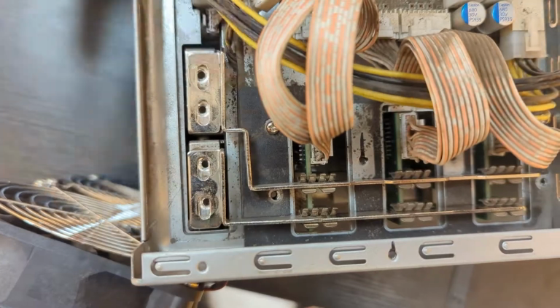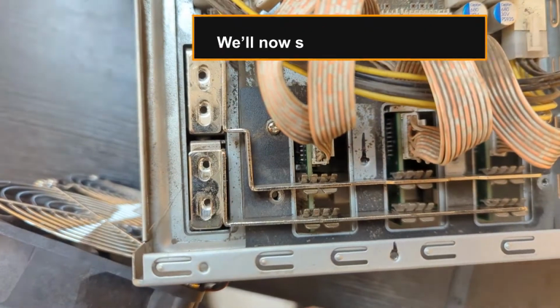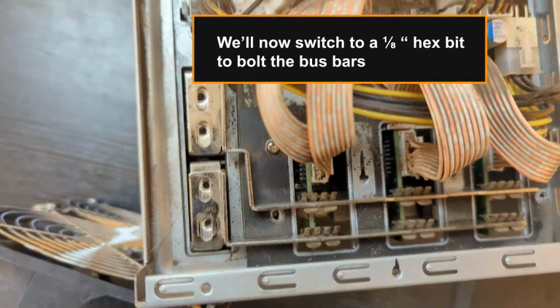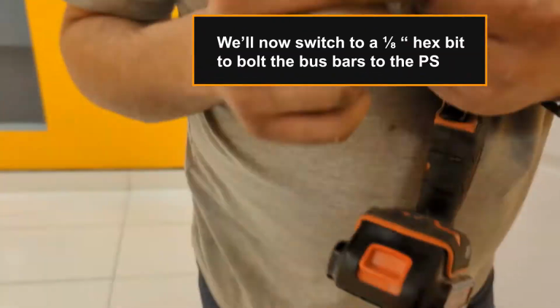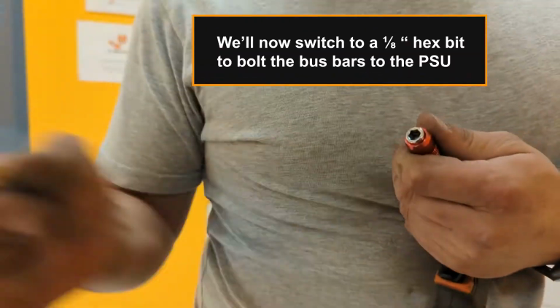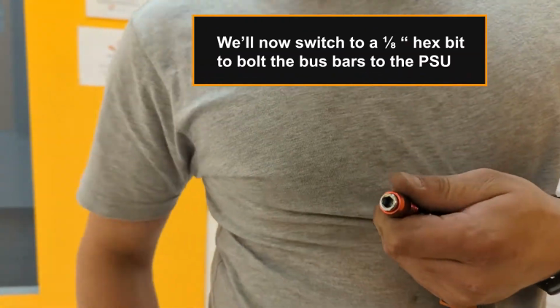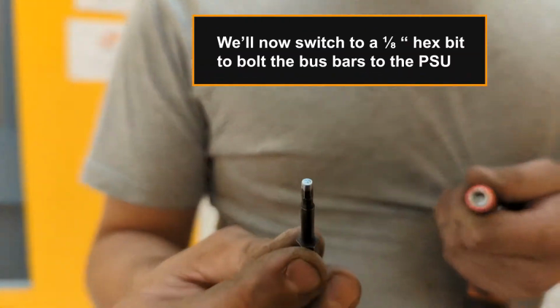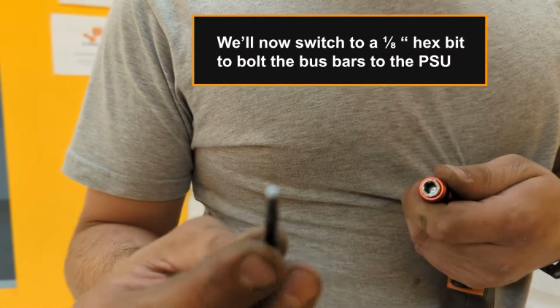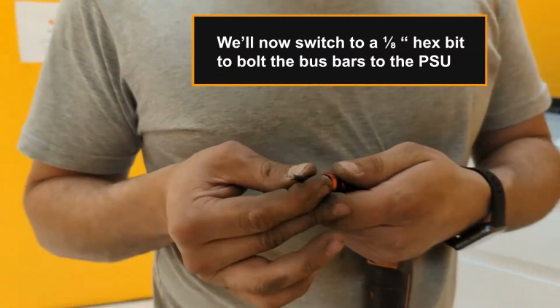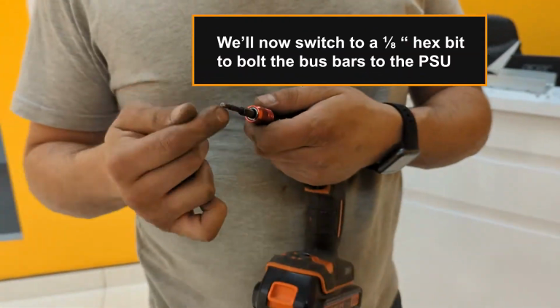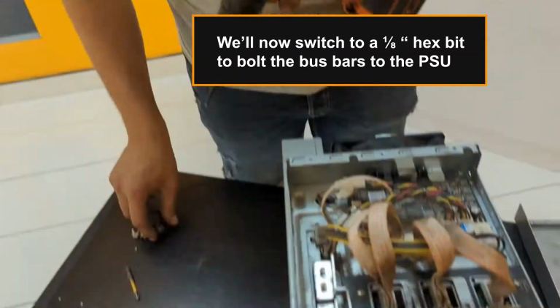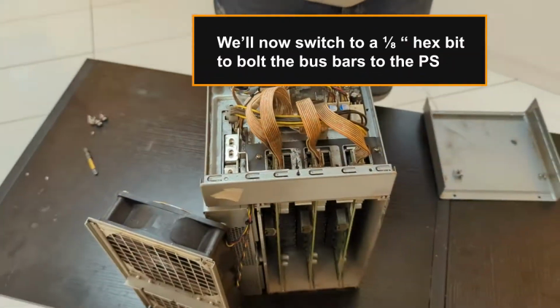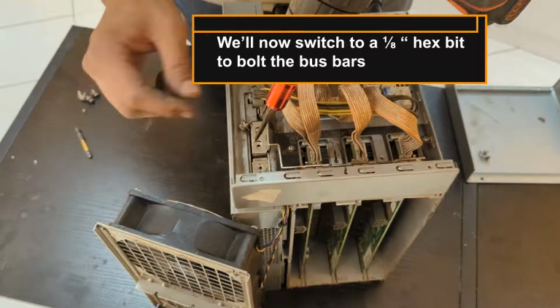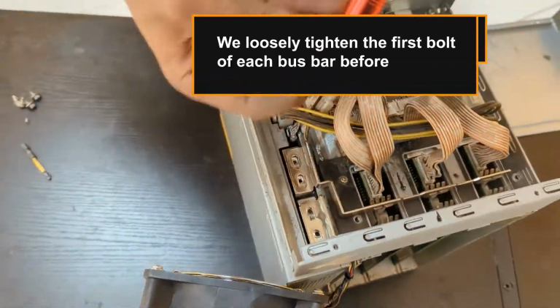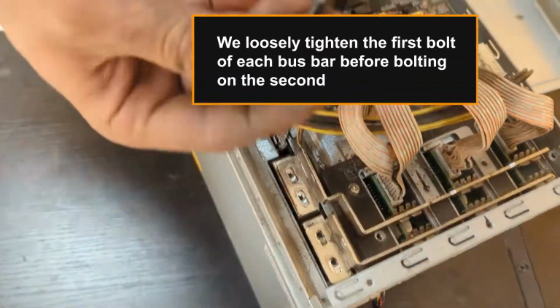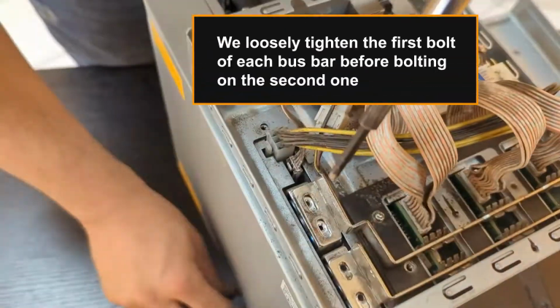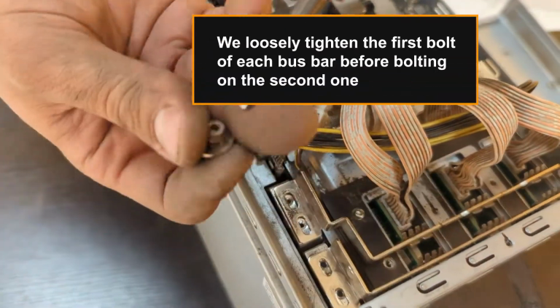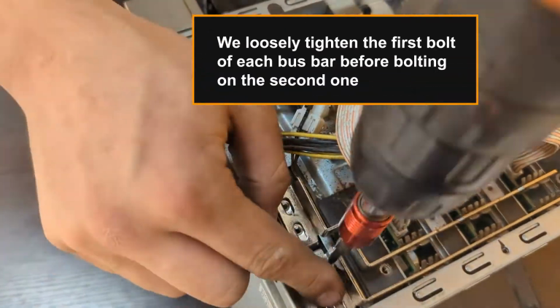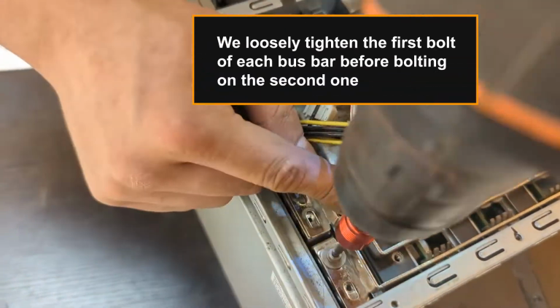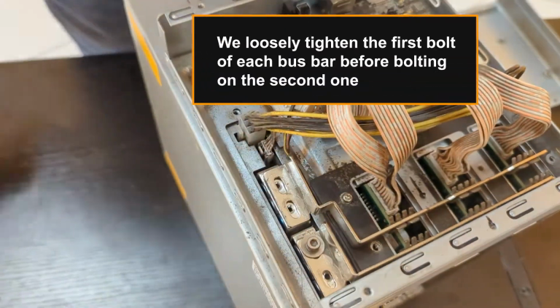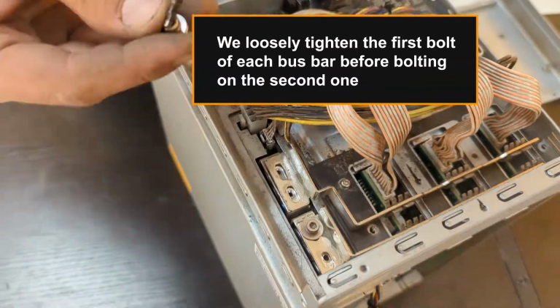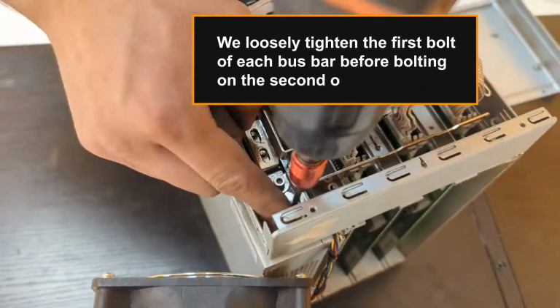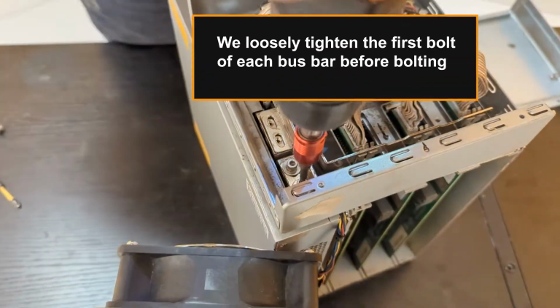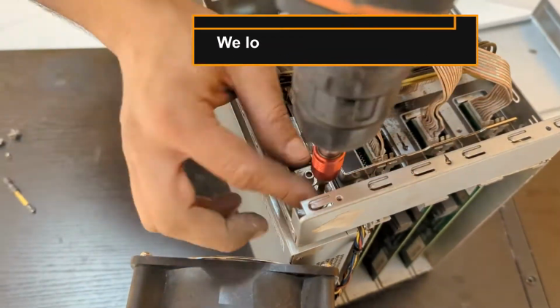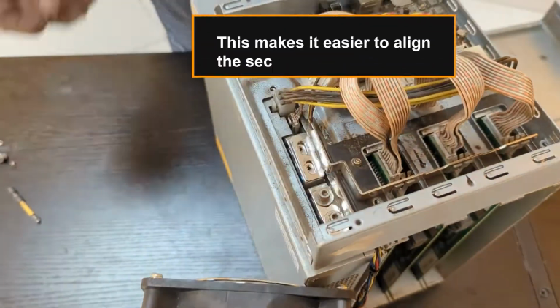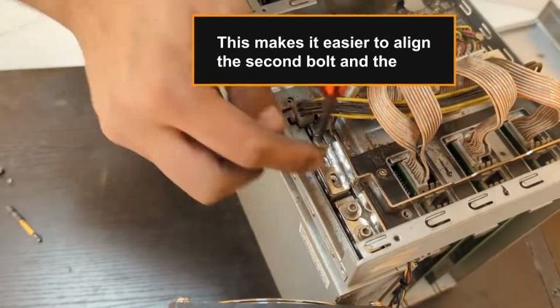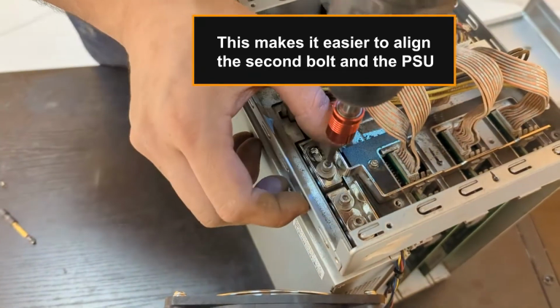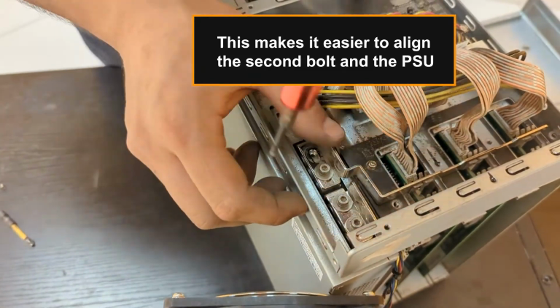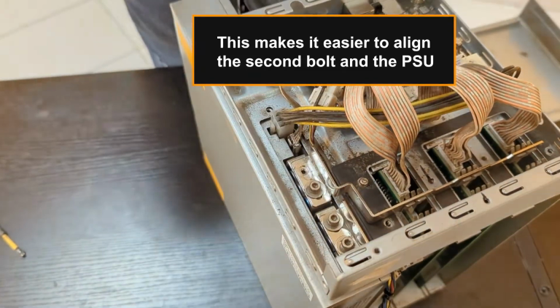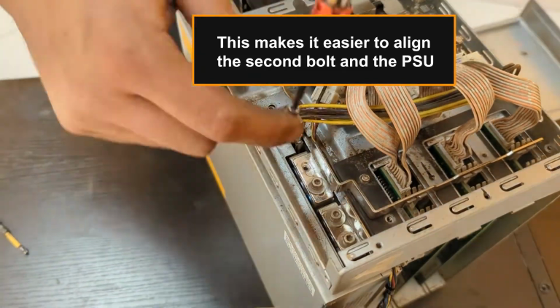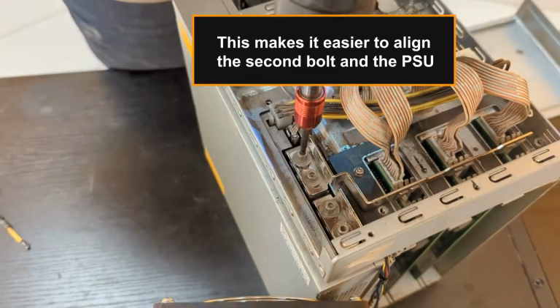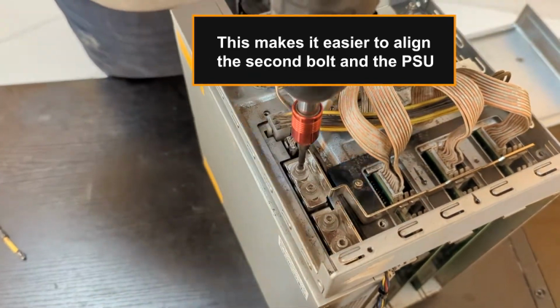We'll now switch to a 1/8th inch hex bit to bolt the busbars to the PSU. We loosely tighten the first bolt of each busbar before putting on the second one, as this makes it easier to align the second bolt and the PSU.